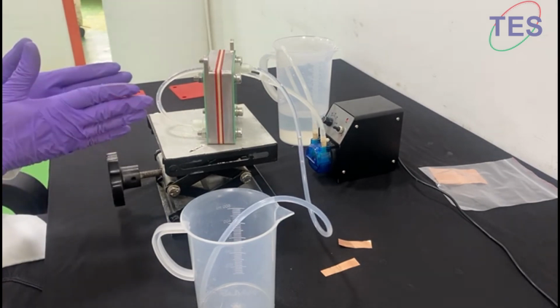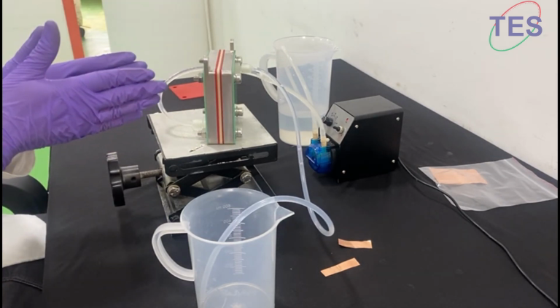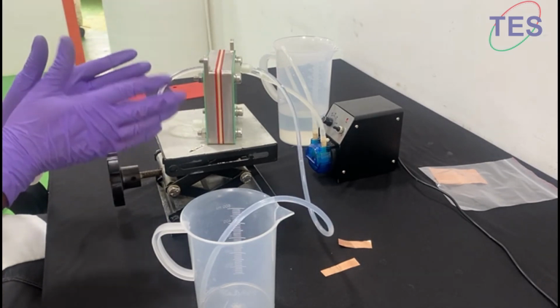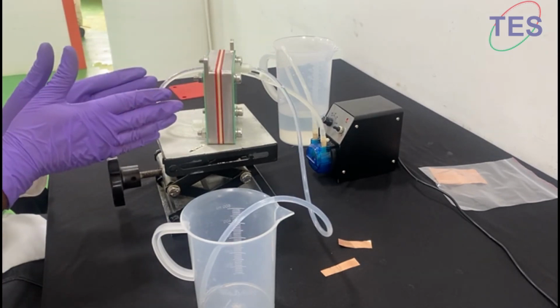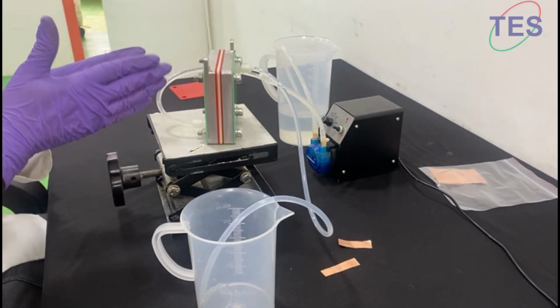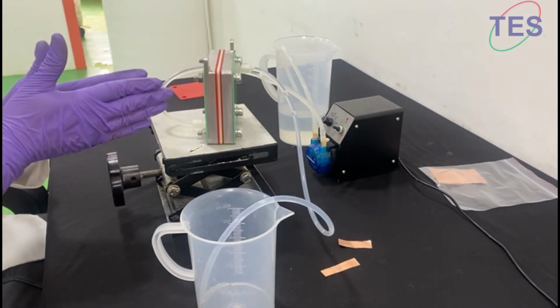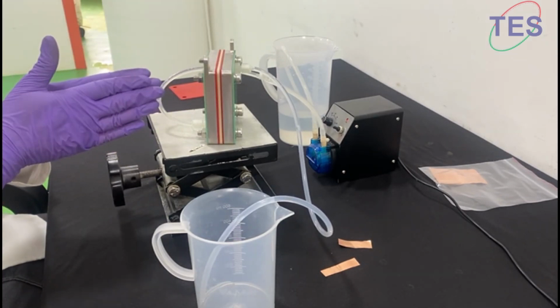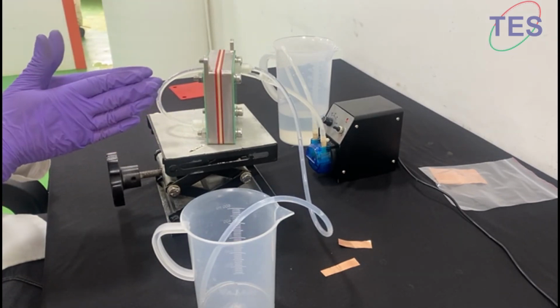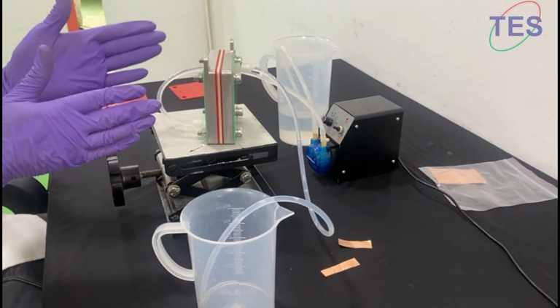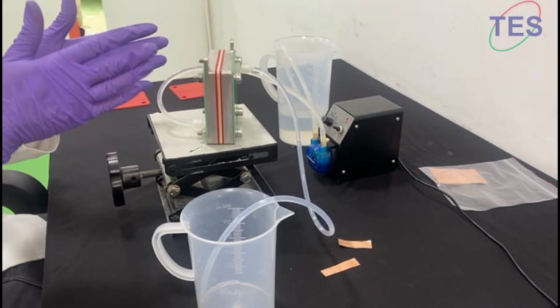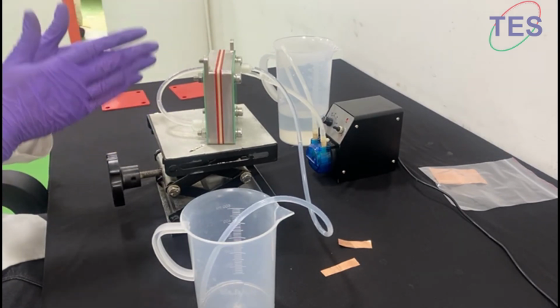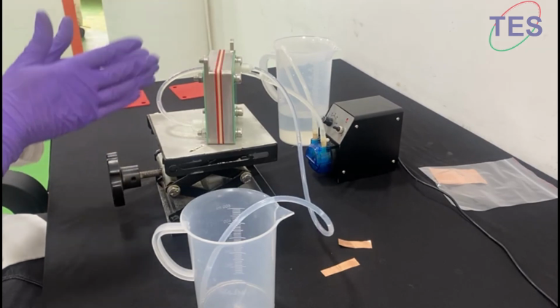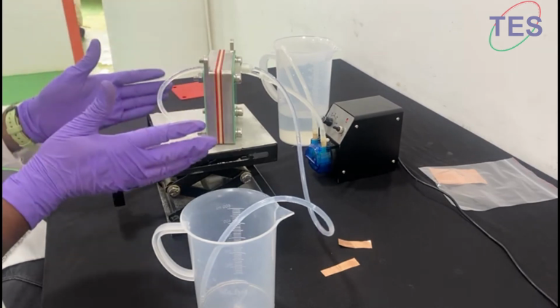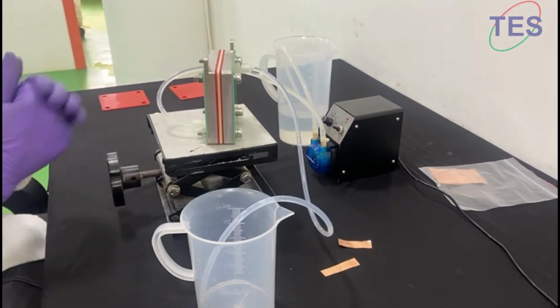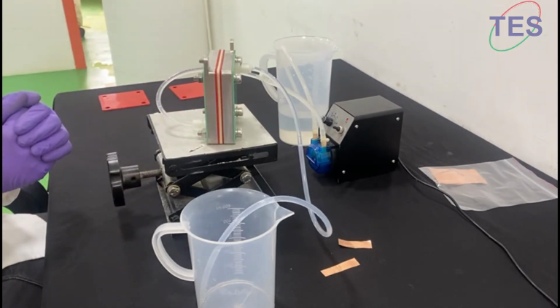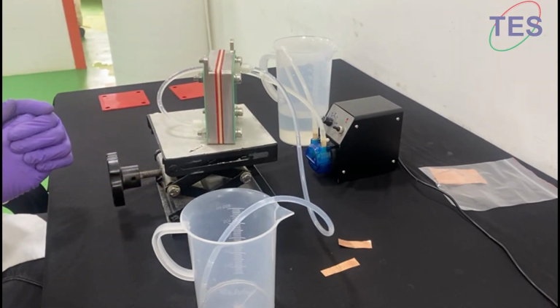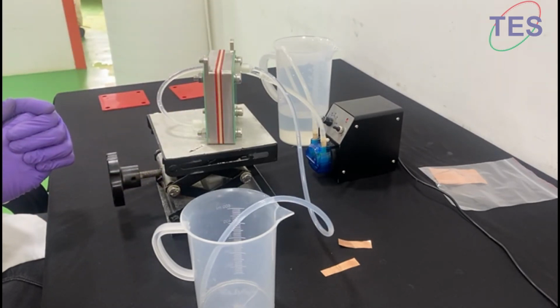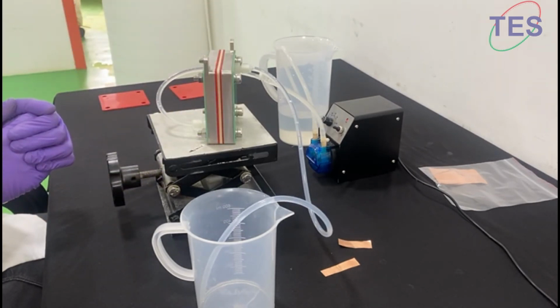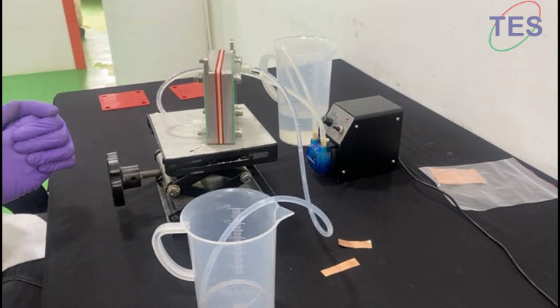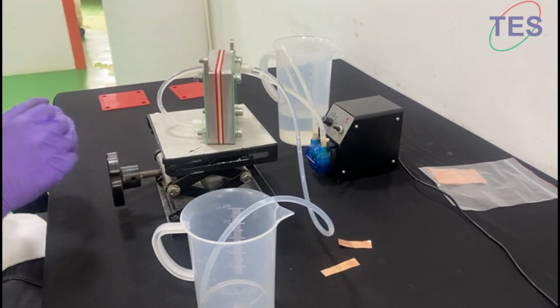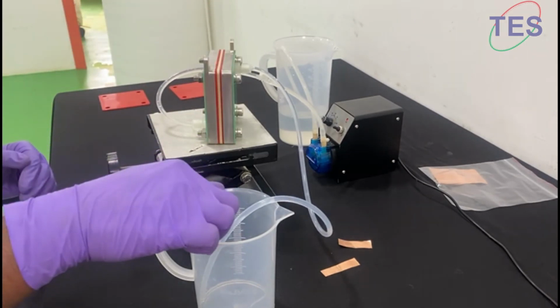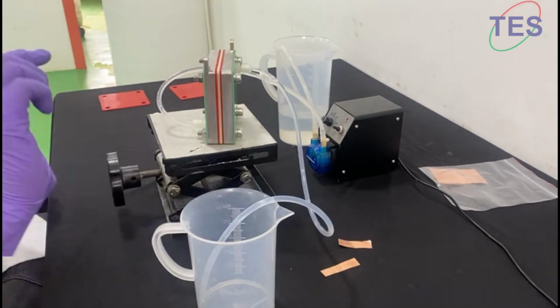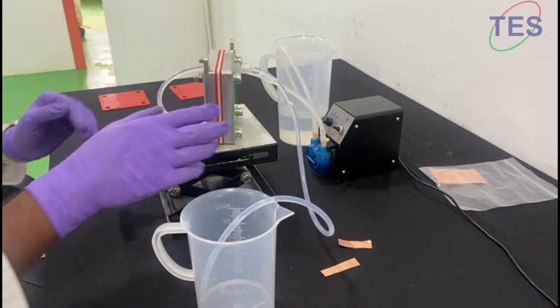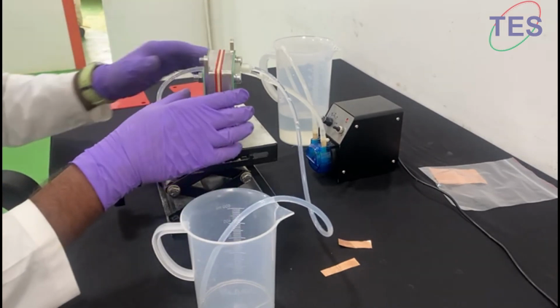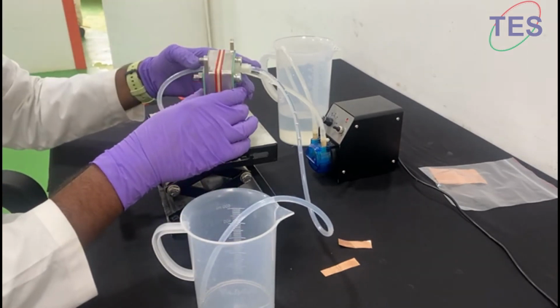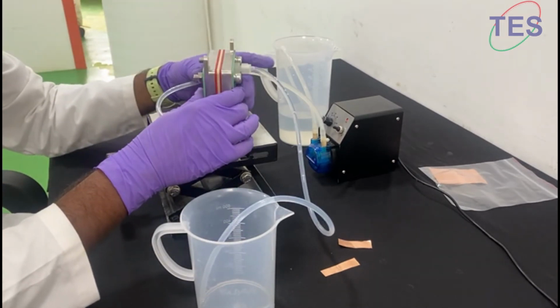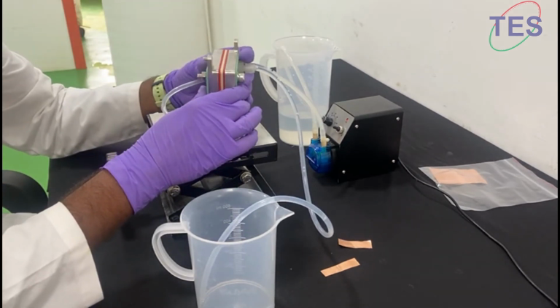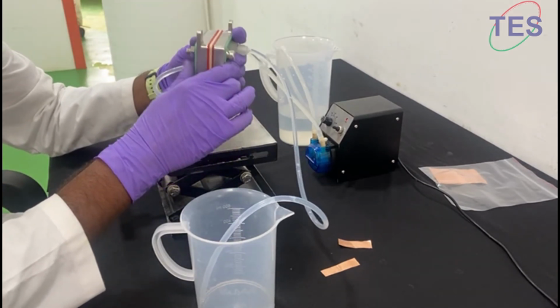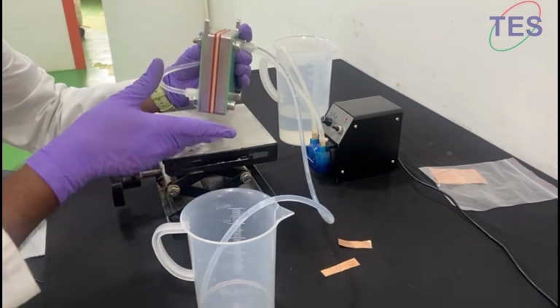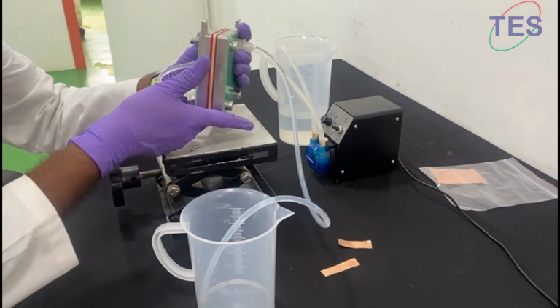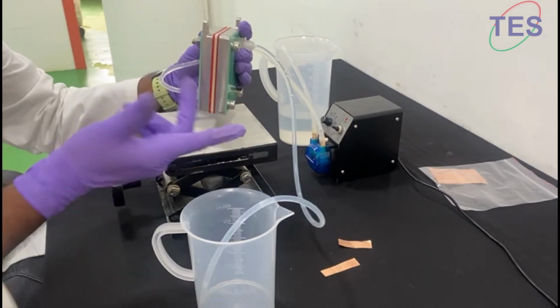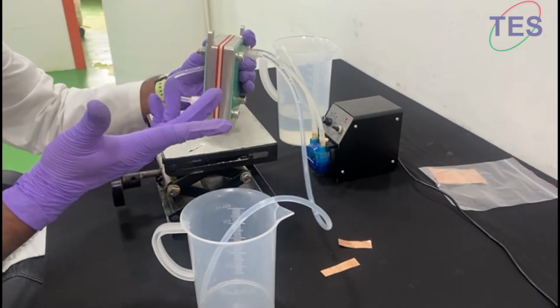The flow is happening between your anode and cathode. Make sure that there are no leaks at the bottom.